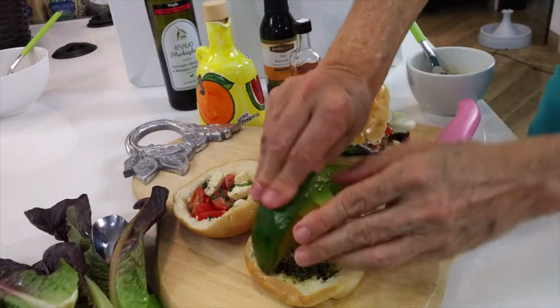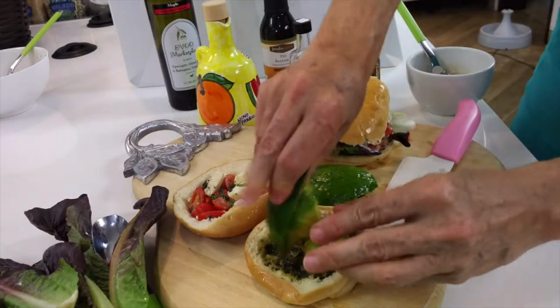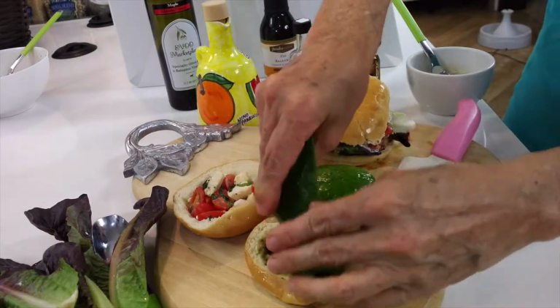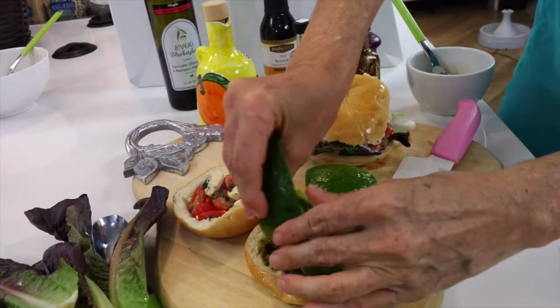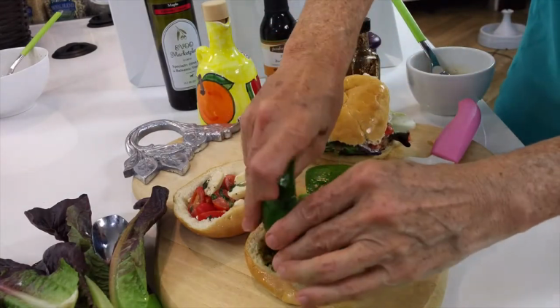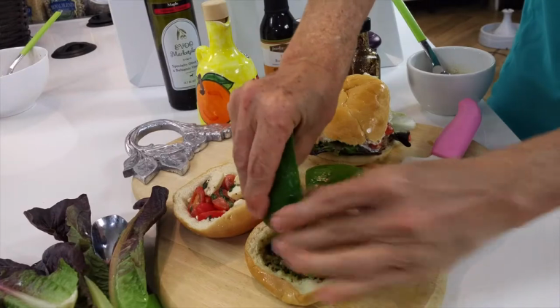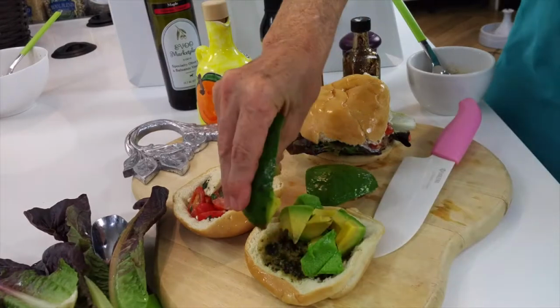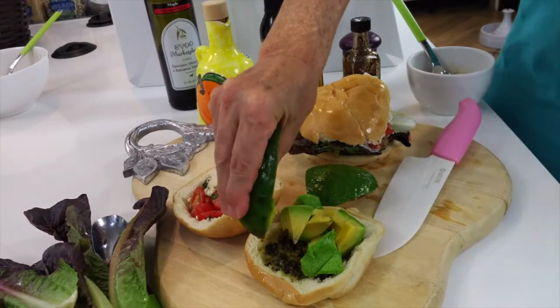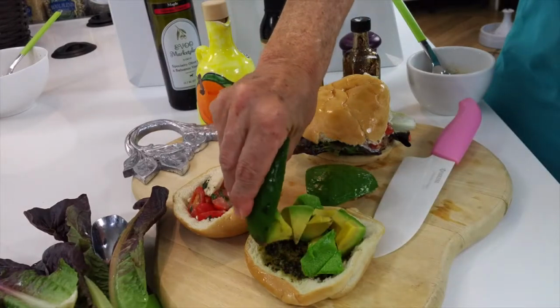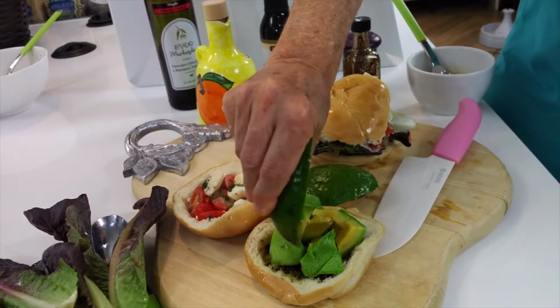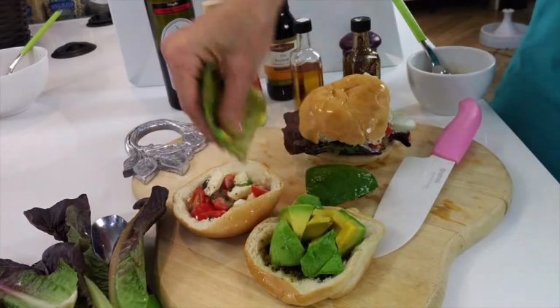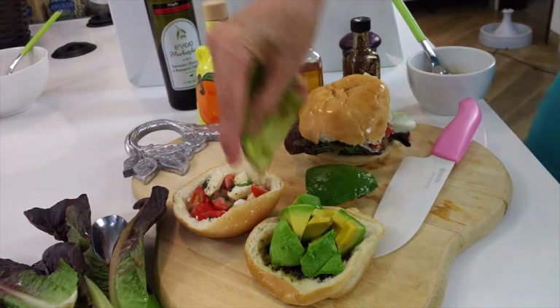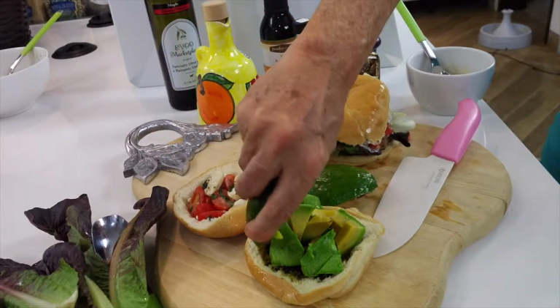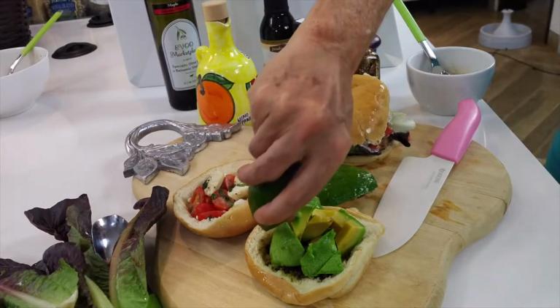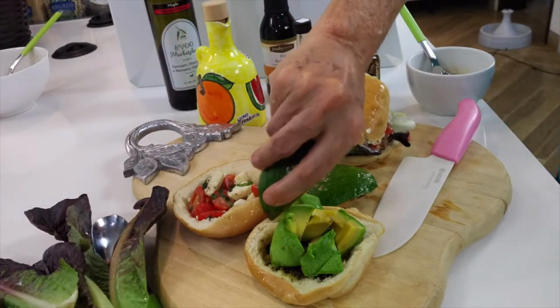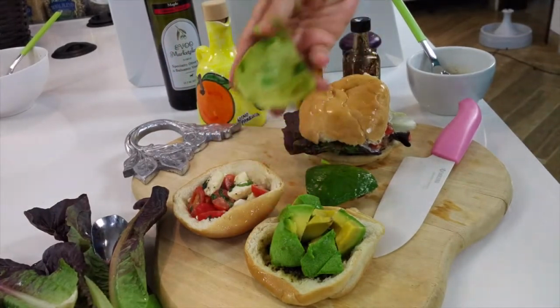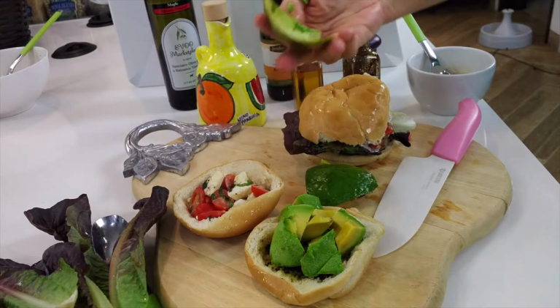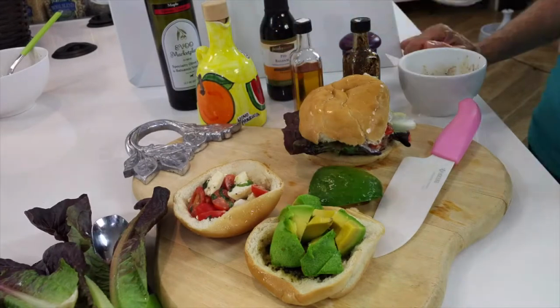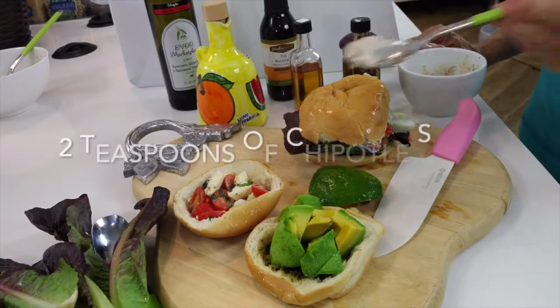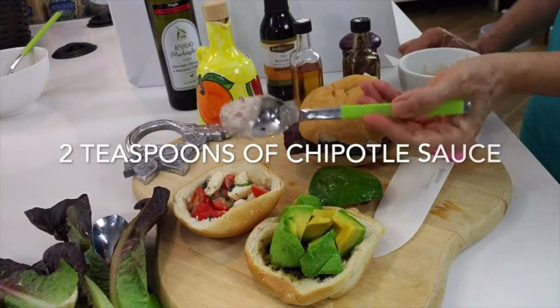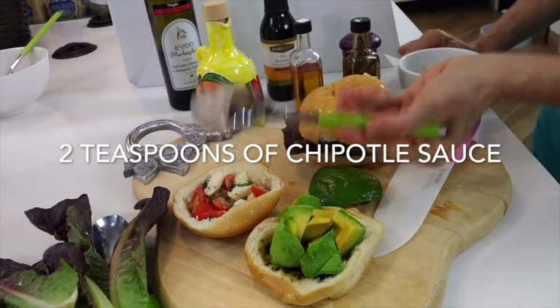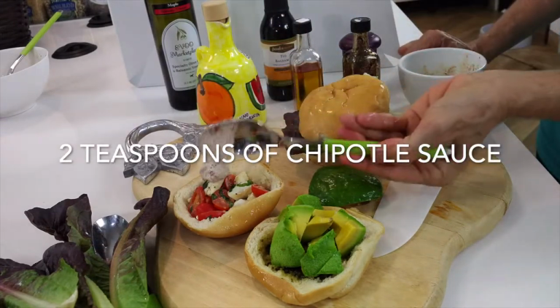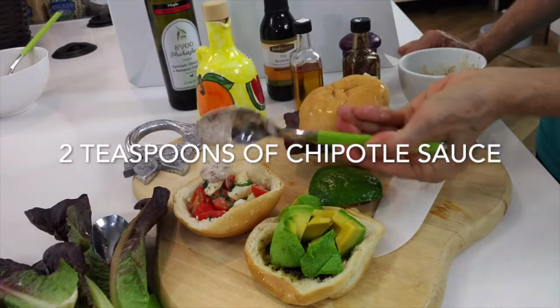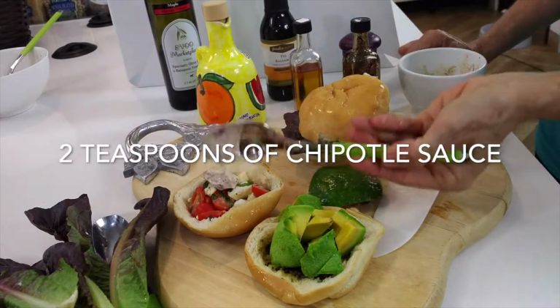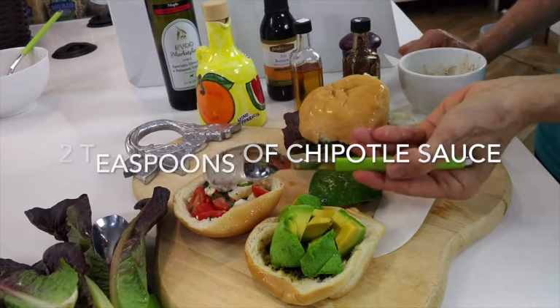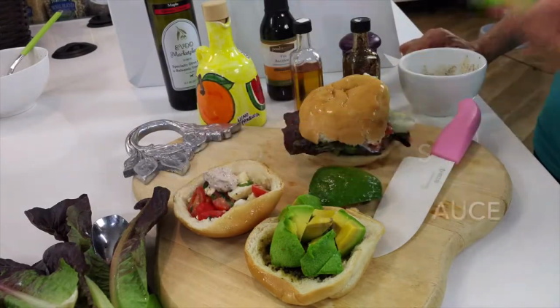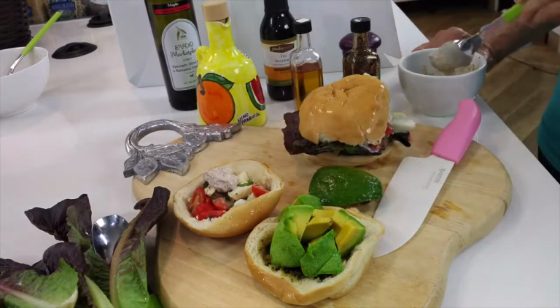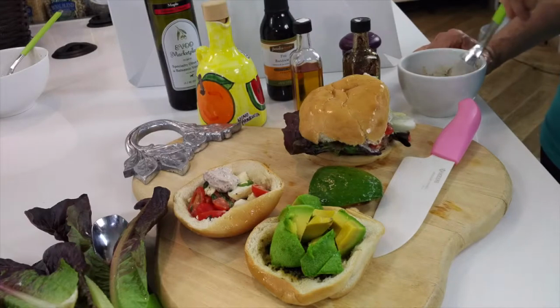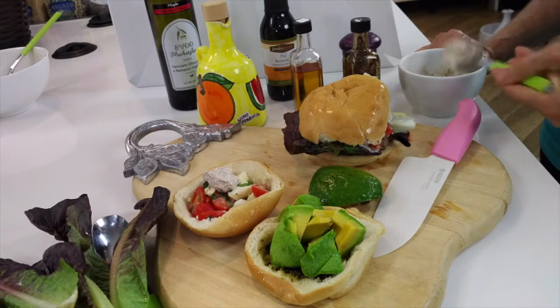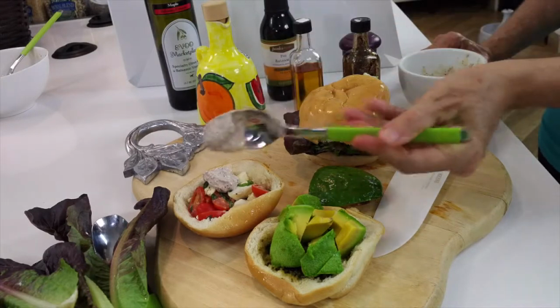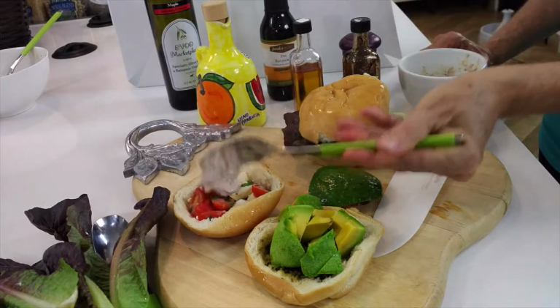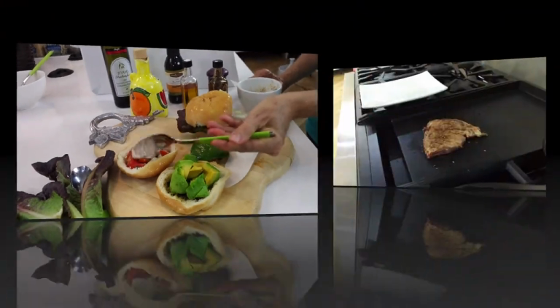We're placing our steak on top of our burger and that's it. Here you see there's two steaks — we have a big burger. Each piece of steak has about three ounces of meat, so that's for someone that's very big and has done a lot of exercise.